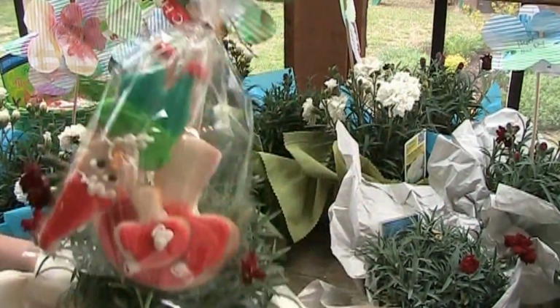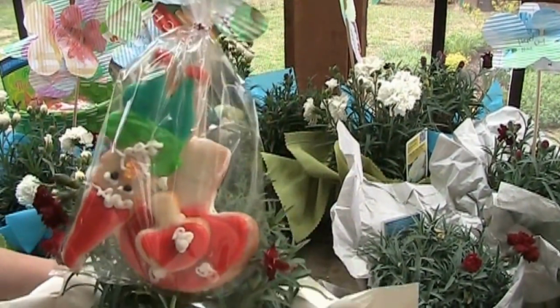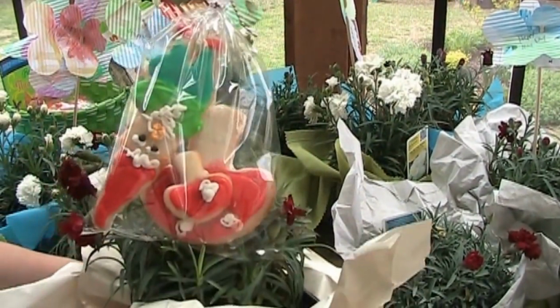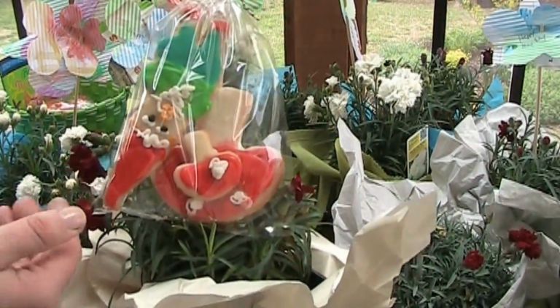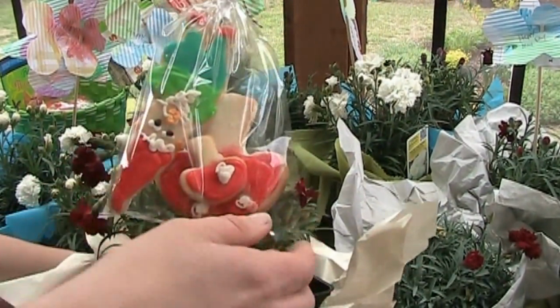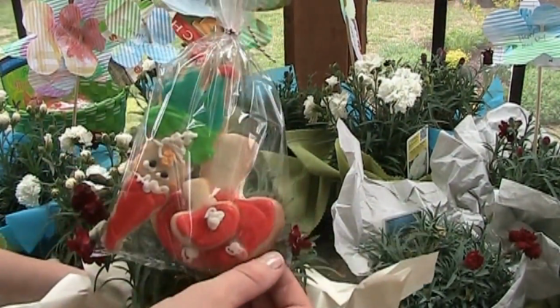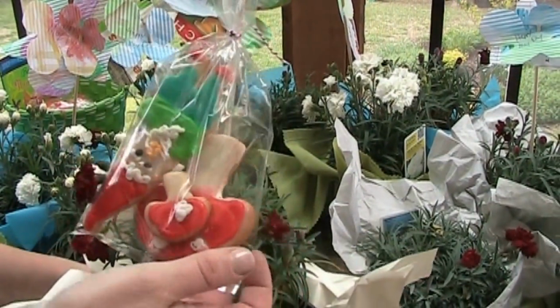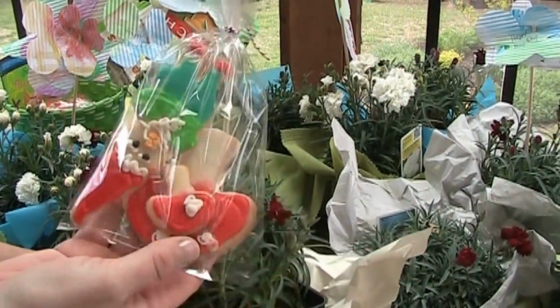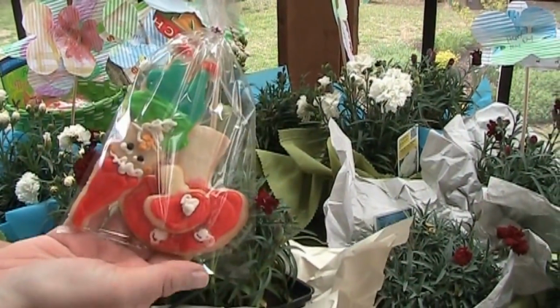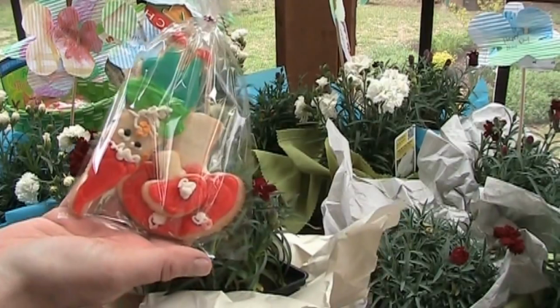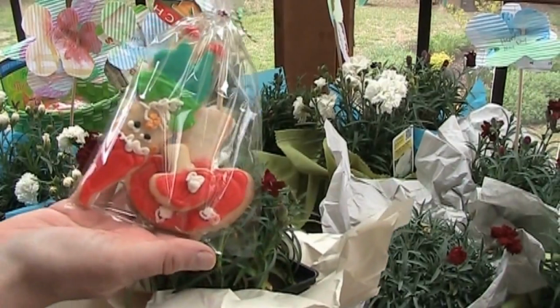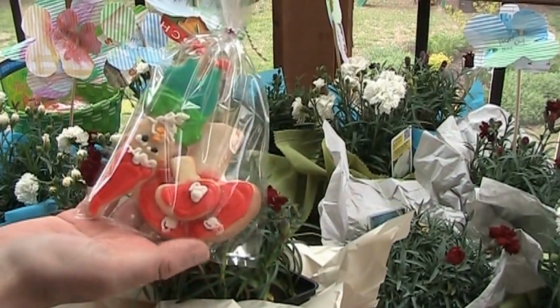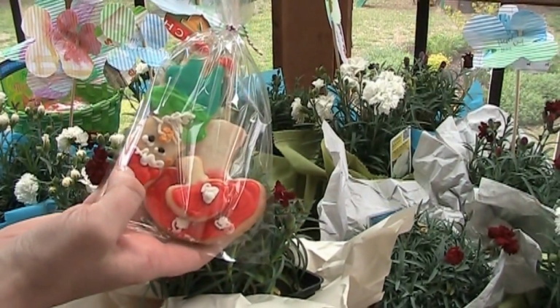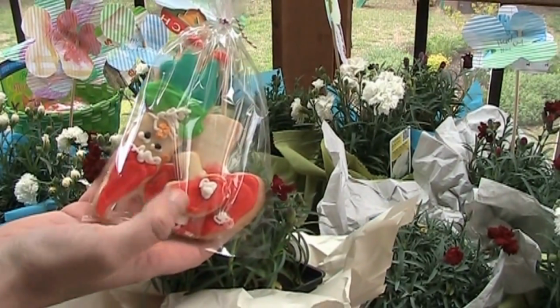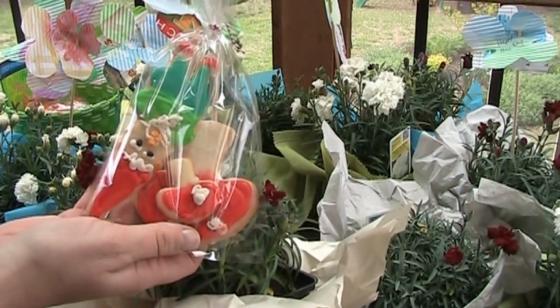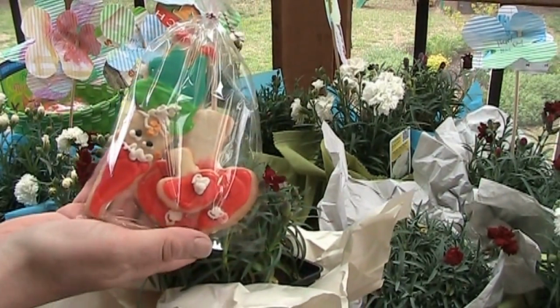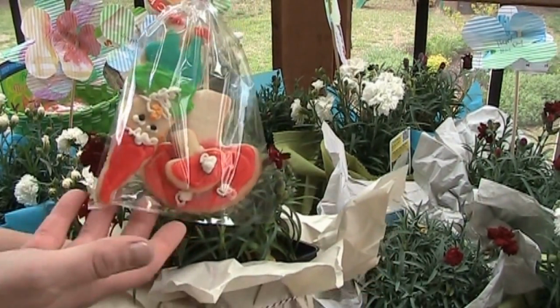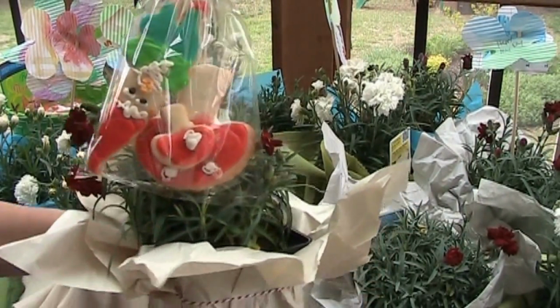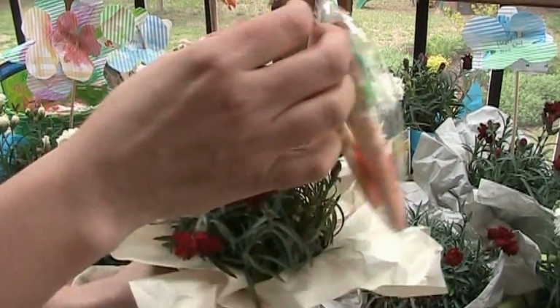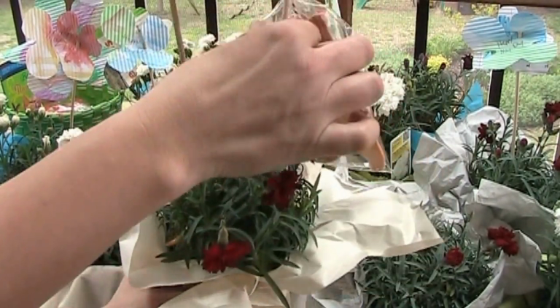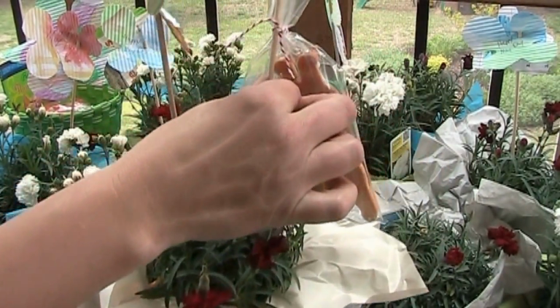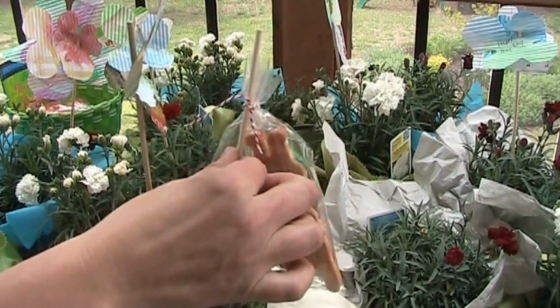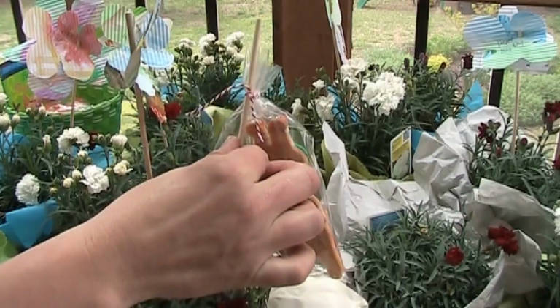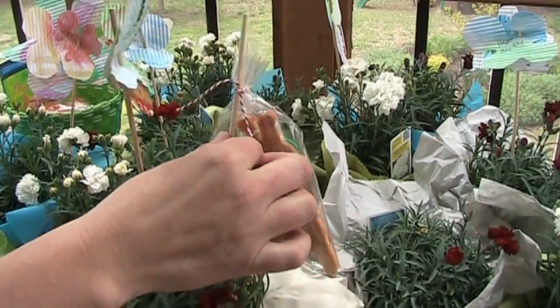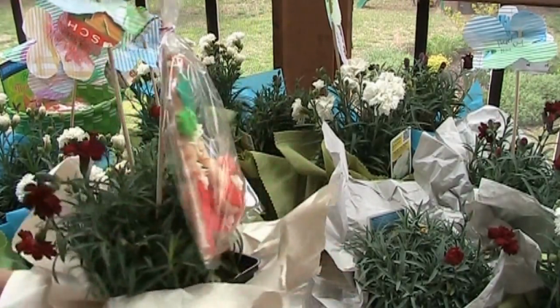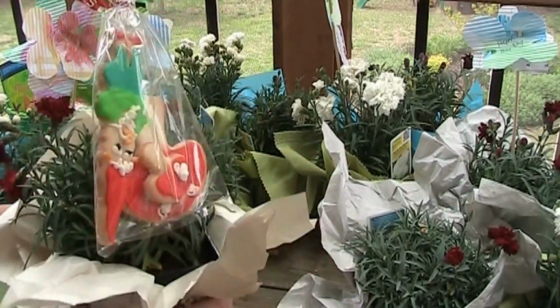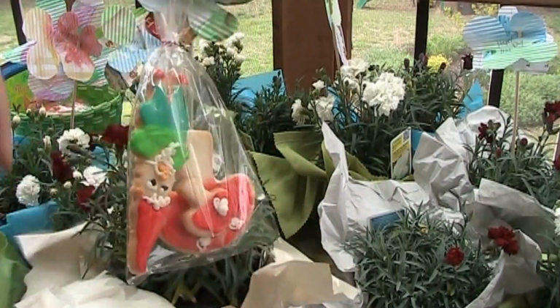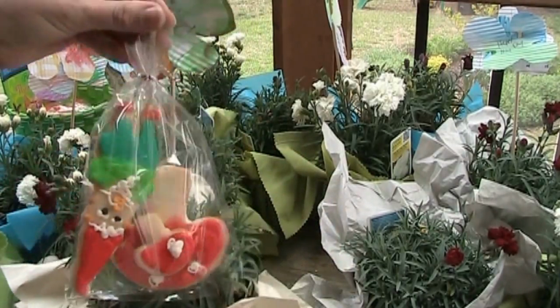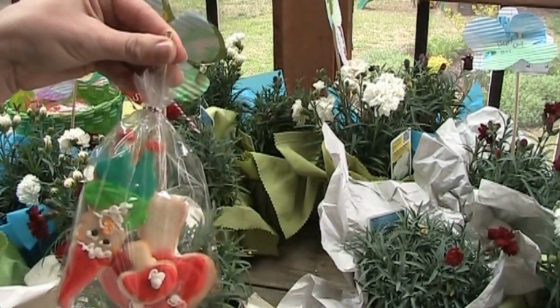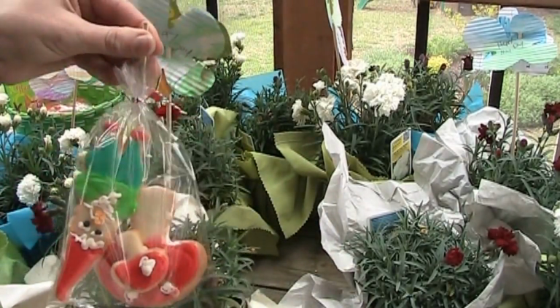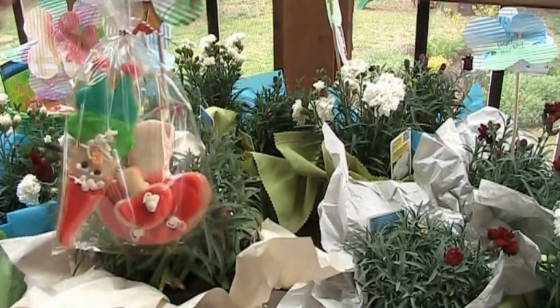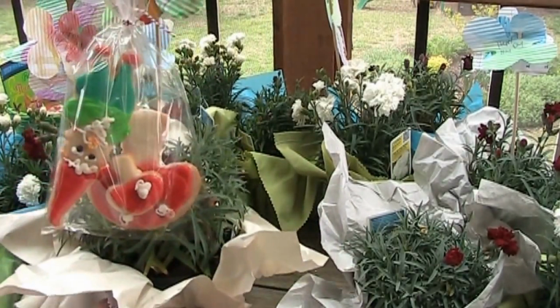And then we also made — he's upside down but he's super cute — these fun little gnome cookies, sugar cookies. And then we just tied them with some baker's twine to also a barbecue skewer and stuck them in.